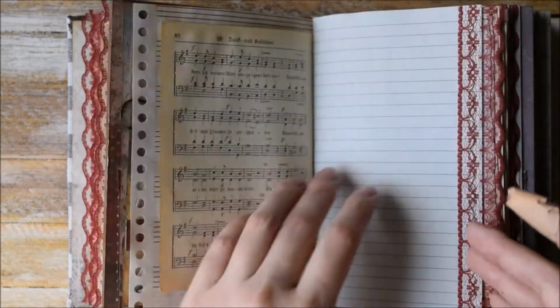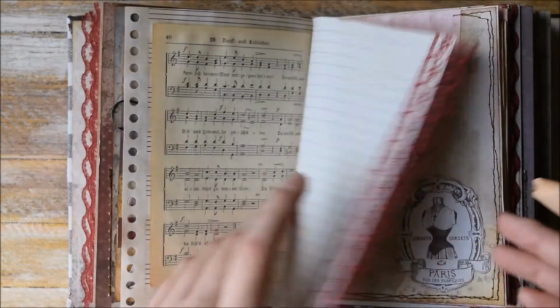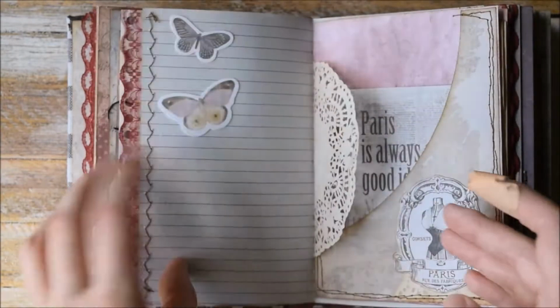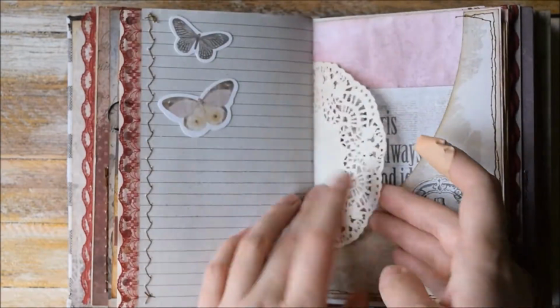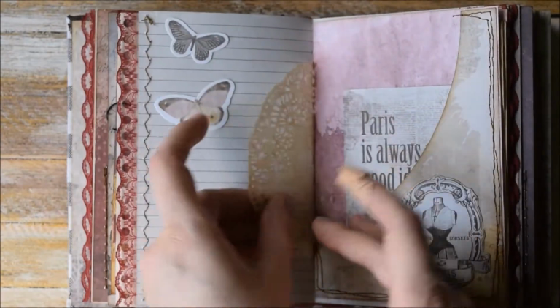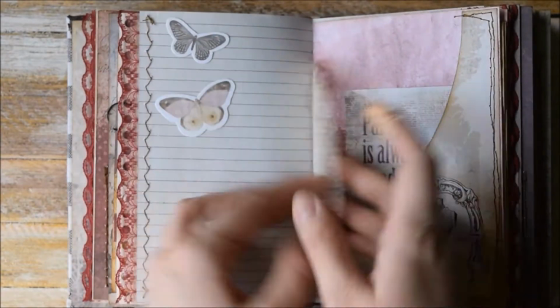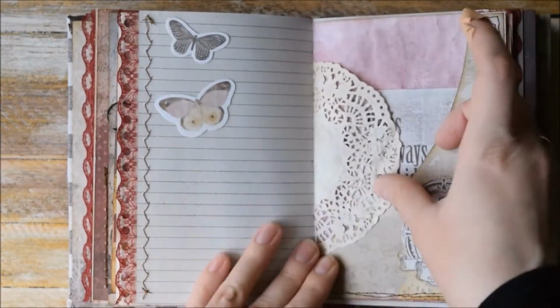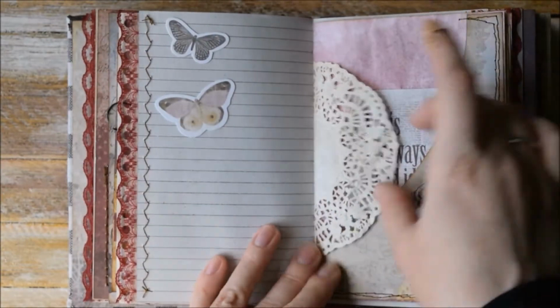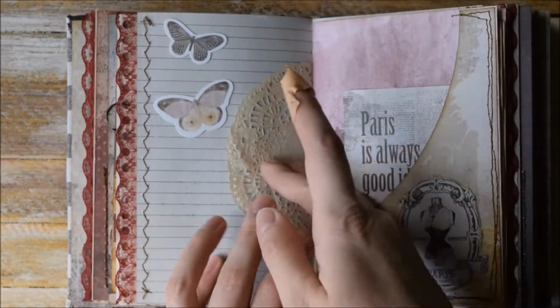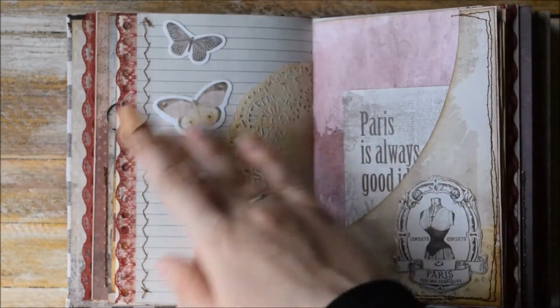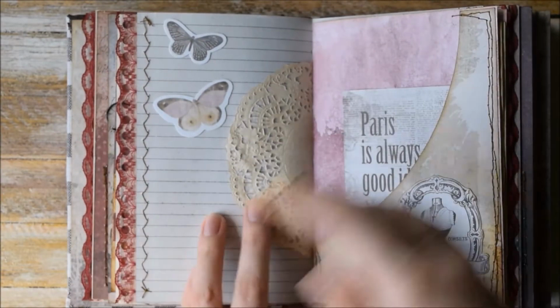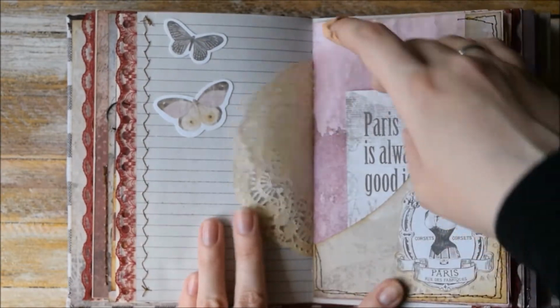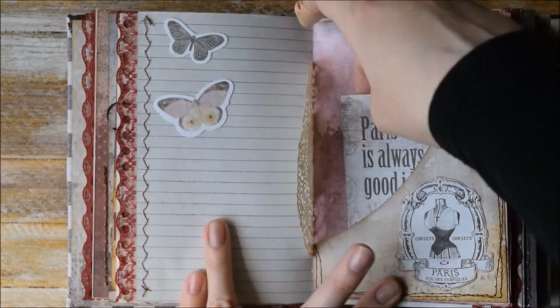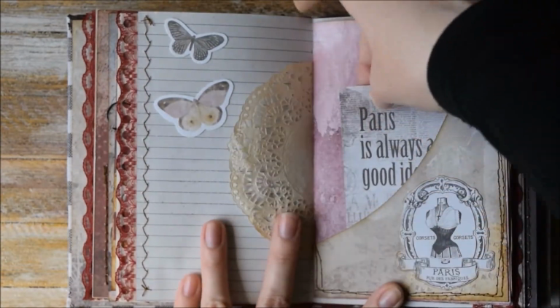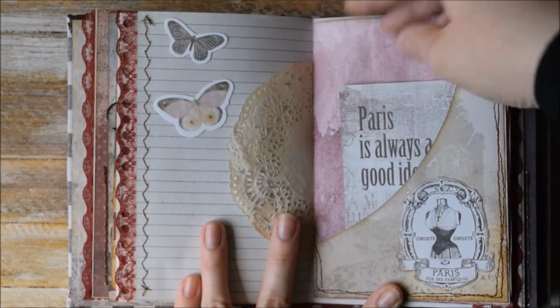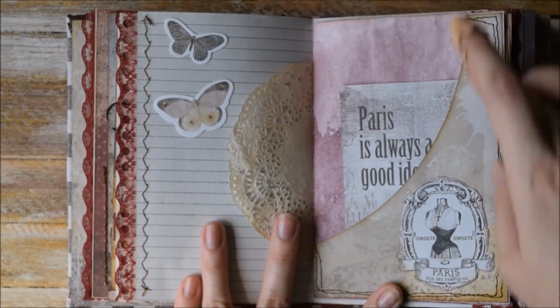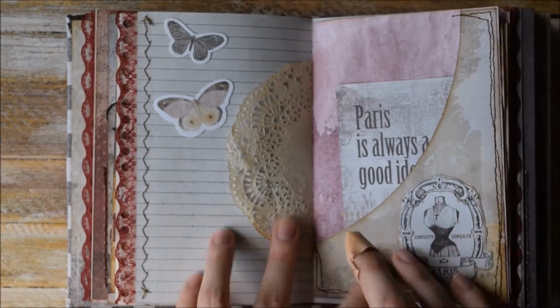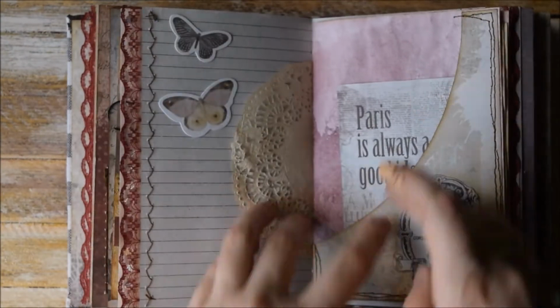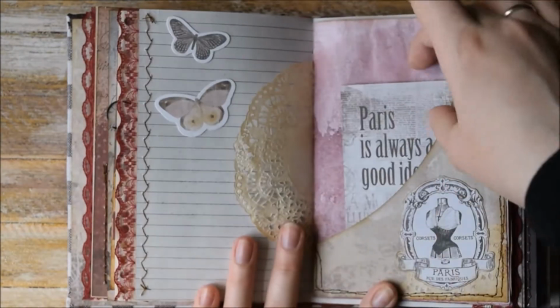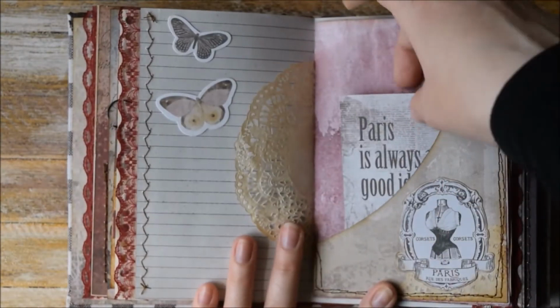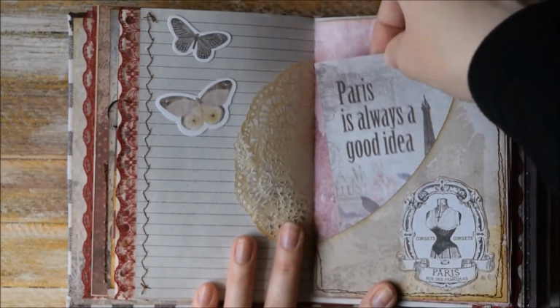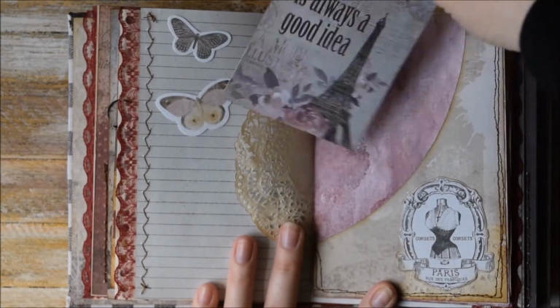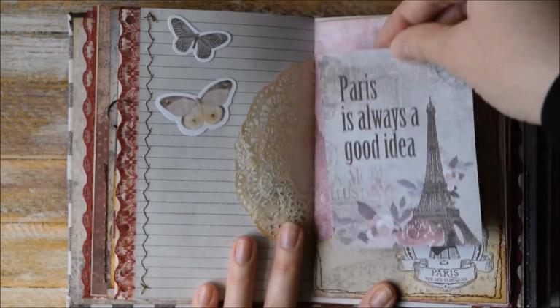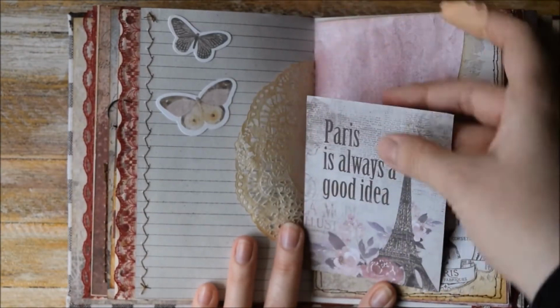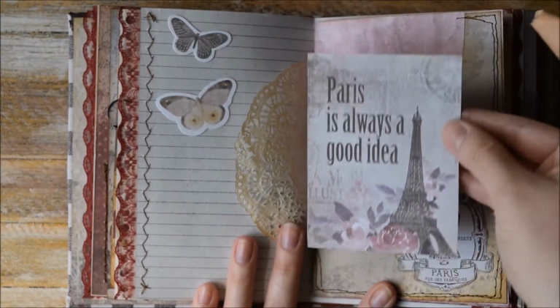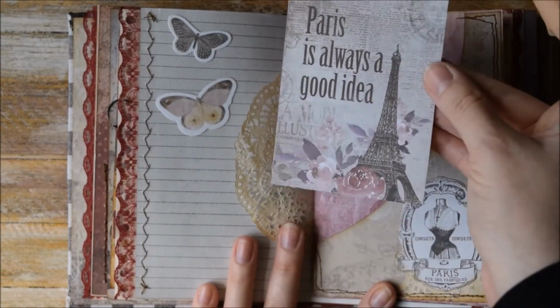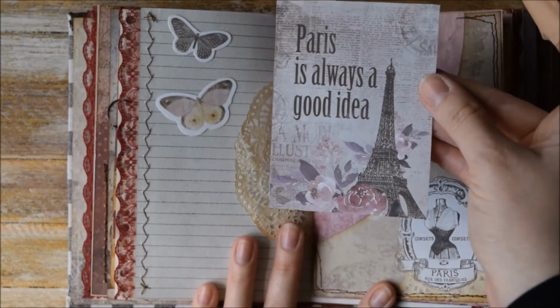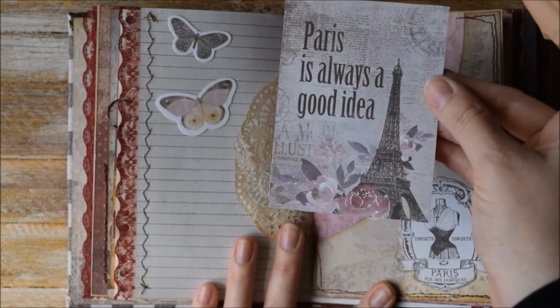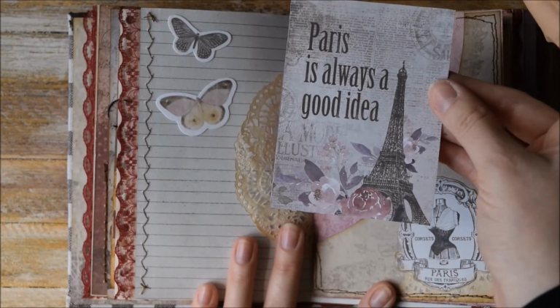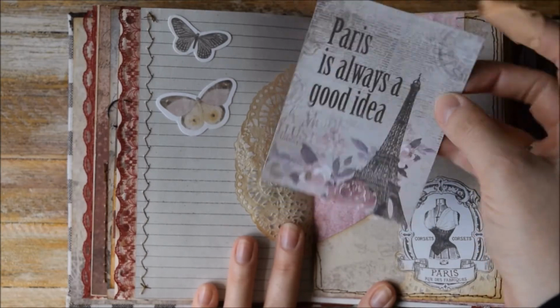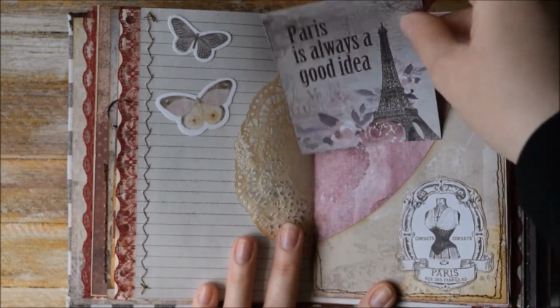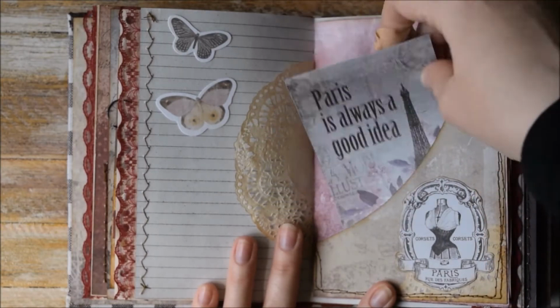And here we have this pocket — more laces here. Another type of doily. Some butterflies. And here we have this shaped pocket with a journaling card — 'spirits is always a good idea.'